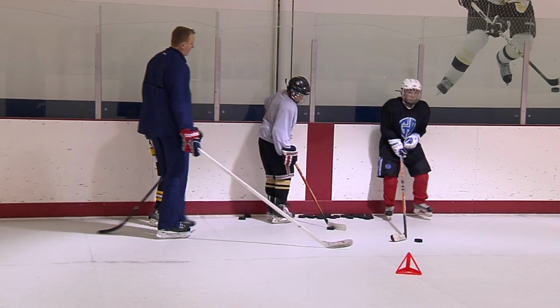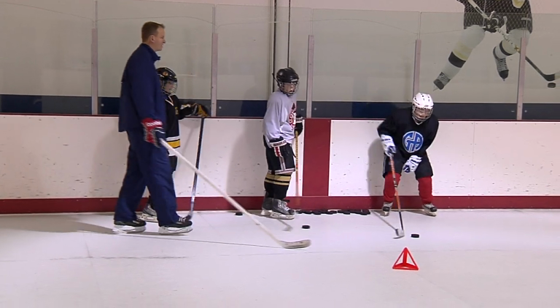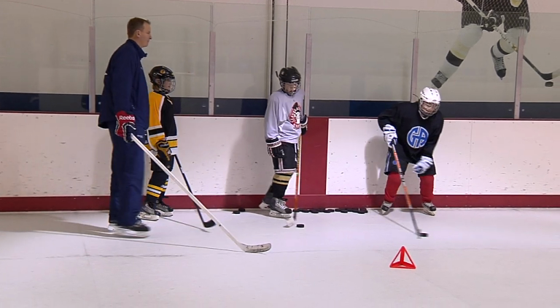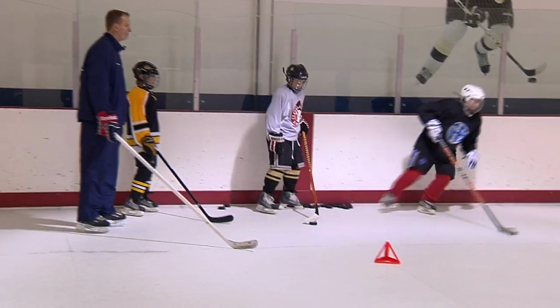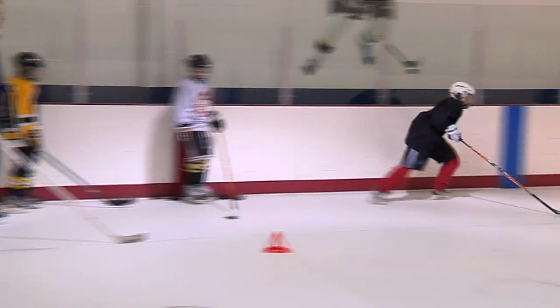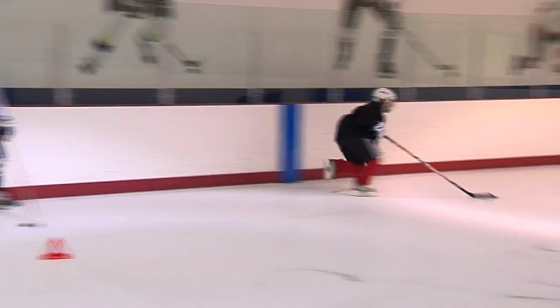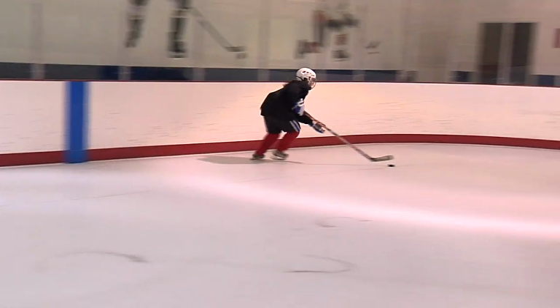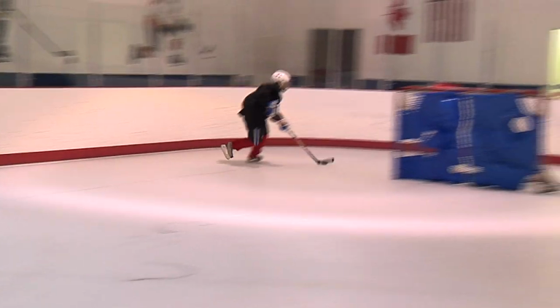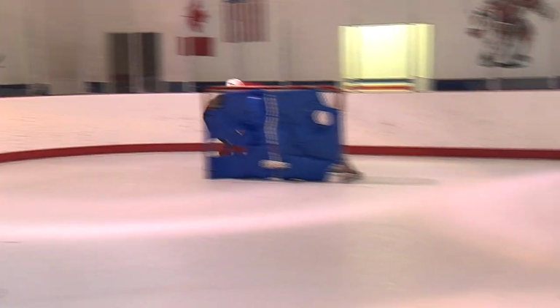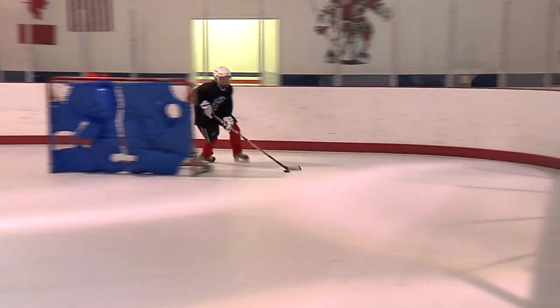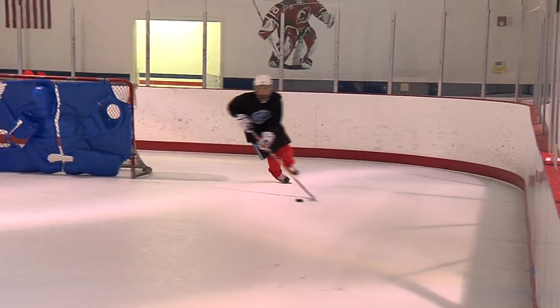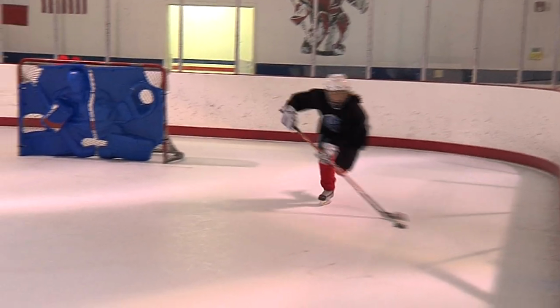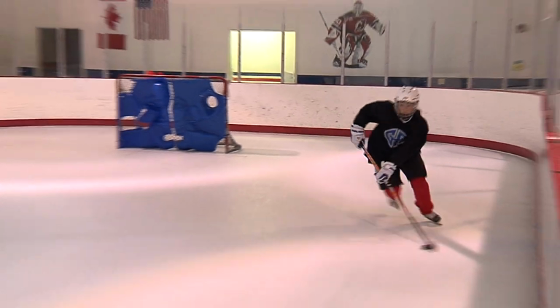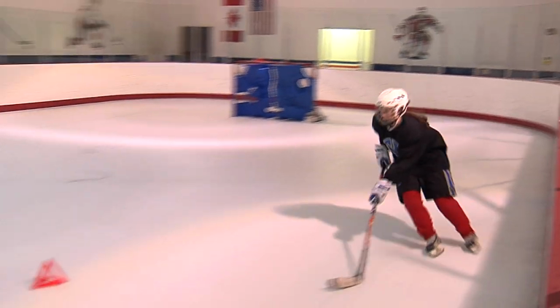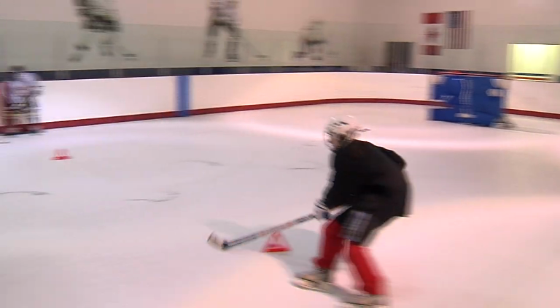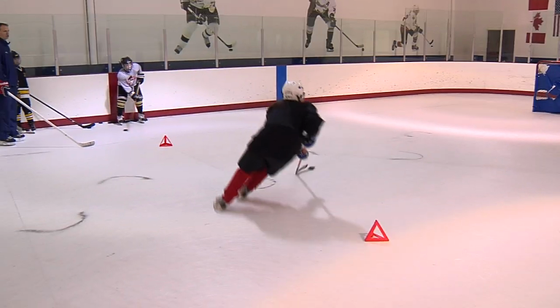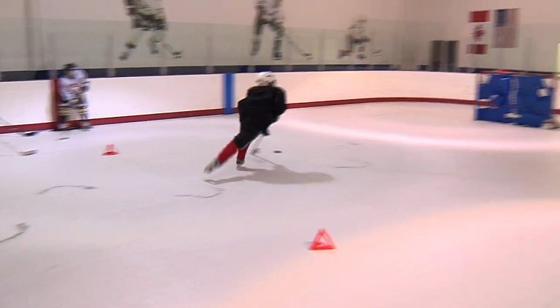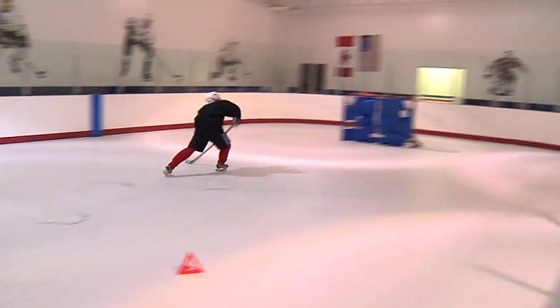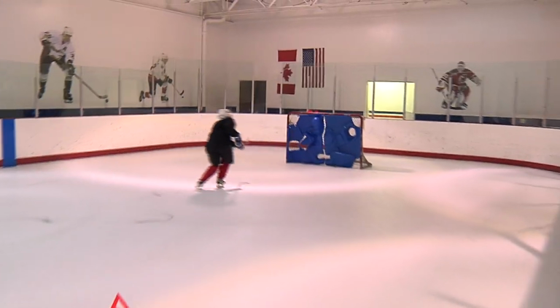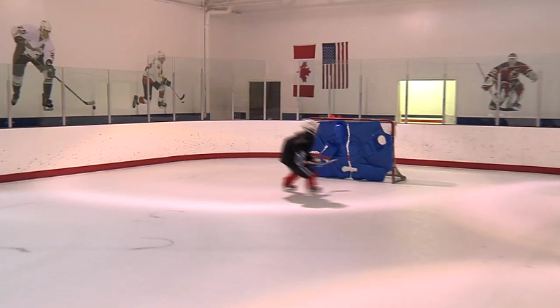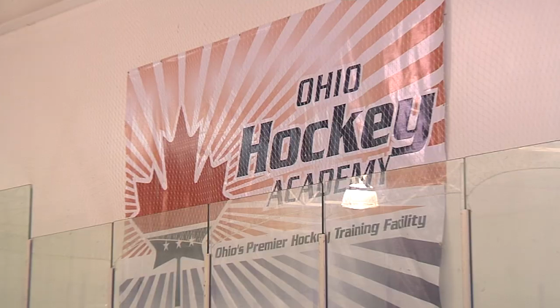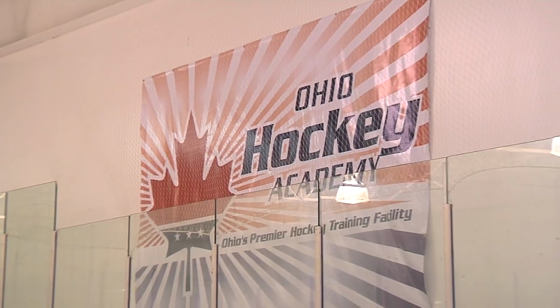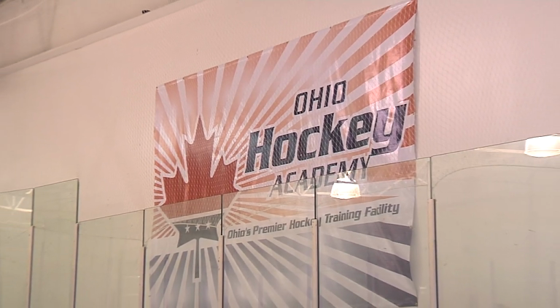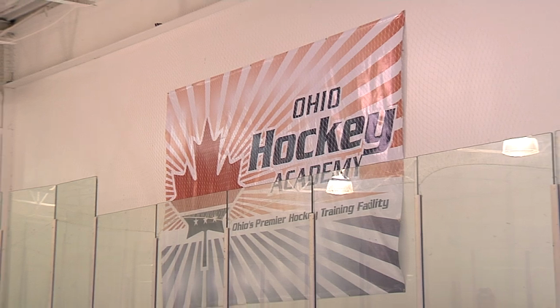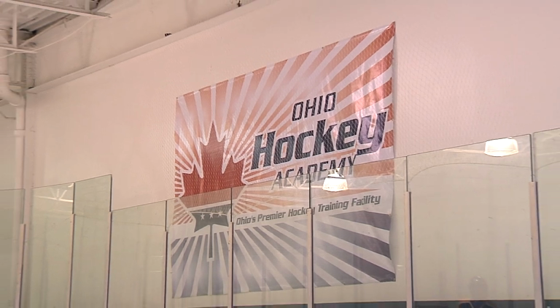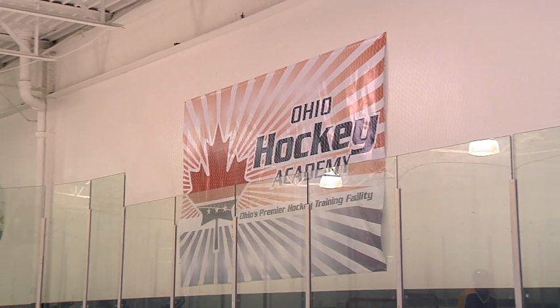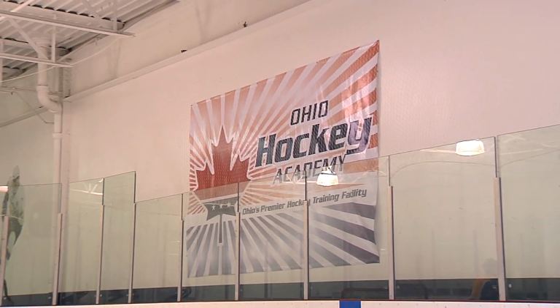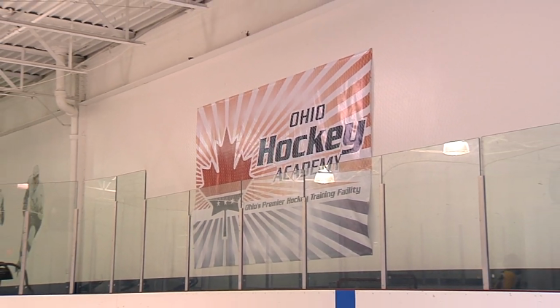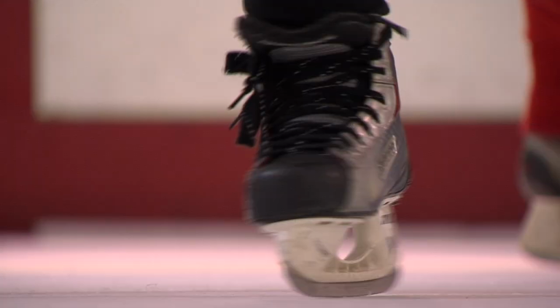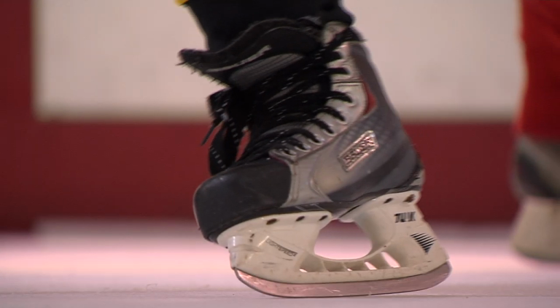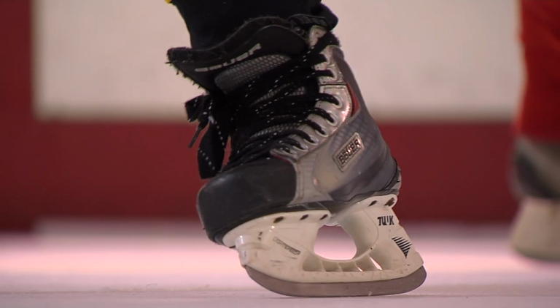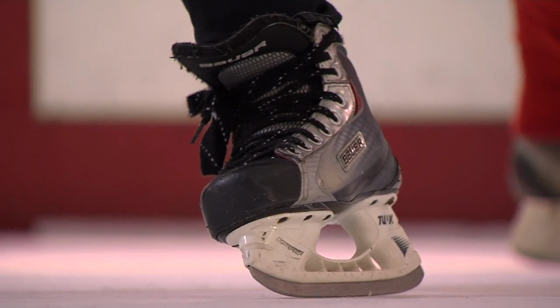14-year-old Jocelyn Hunyadi plays hockey for Gilmore Academy. In games, it's all ice. Here at the Ohio Hockey Academy, practice is a little different — it's synthetic ice.